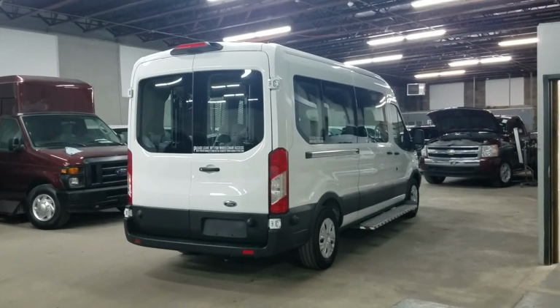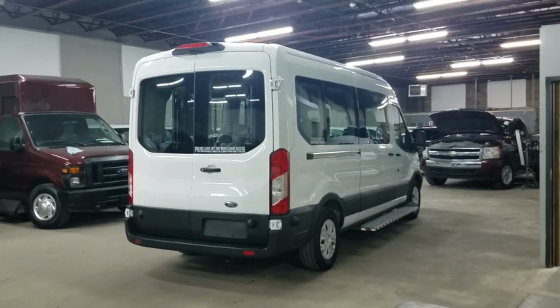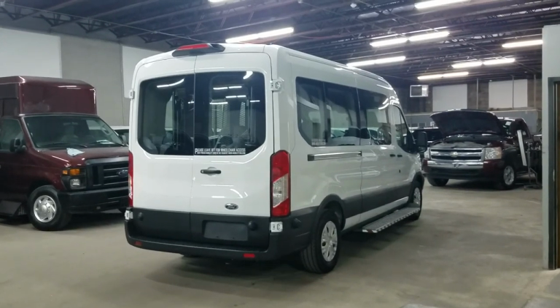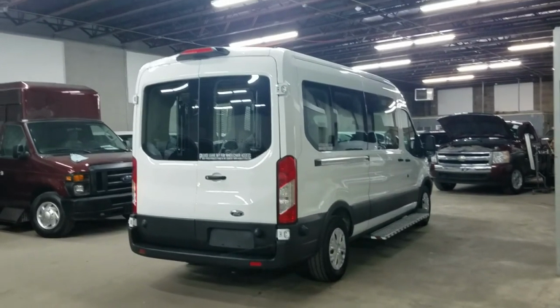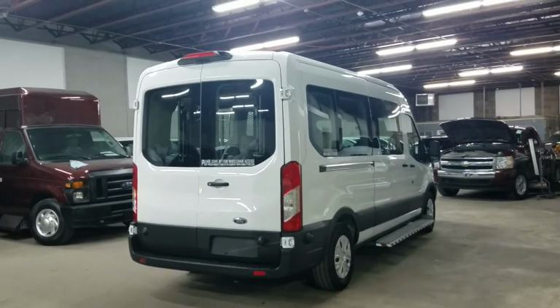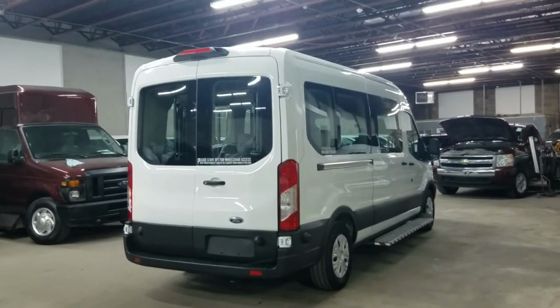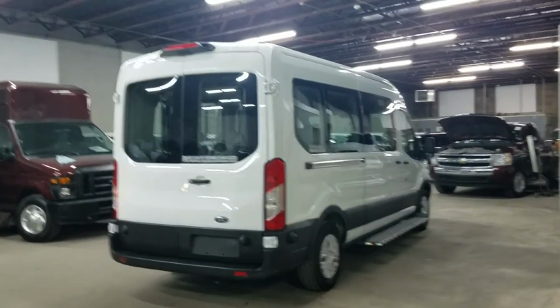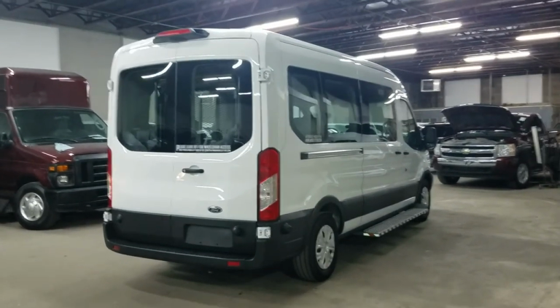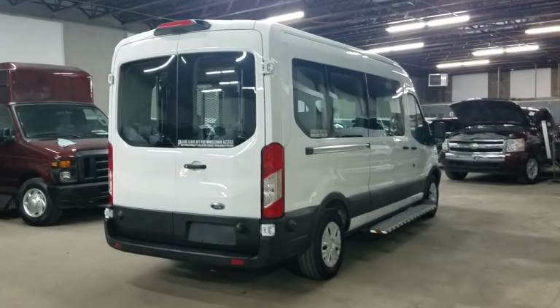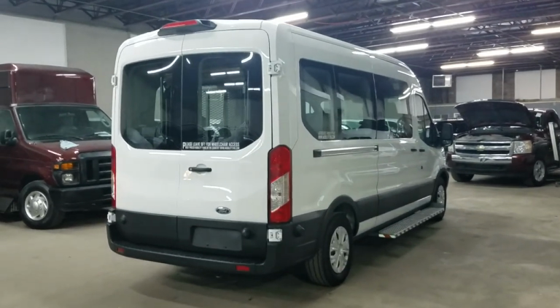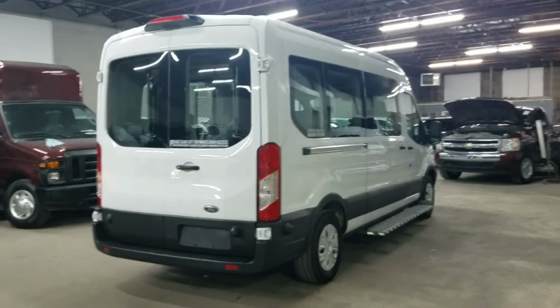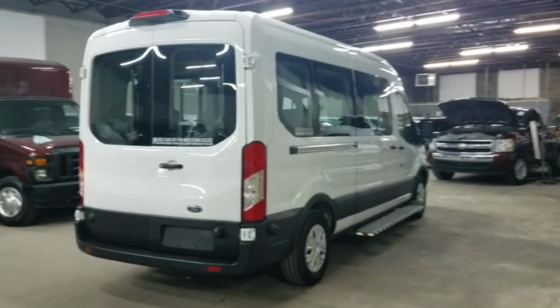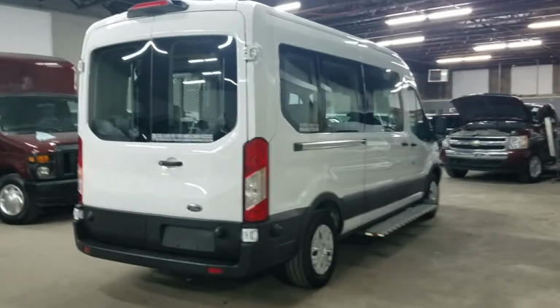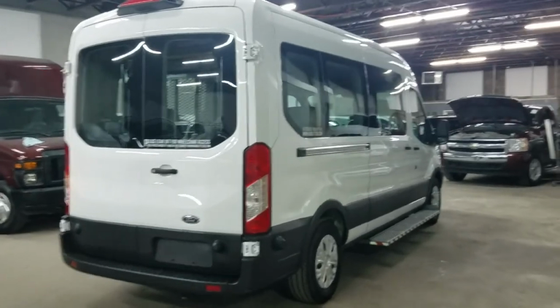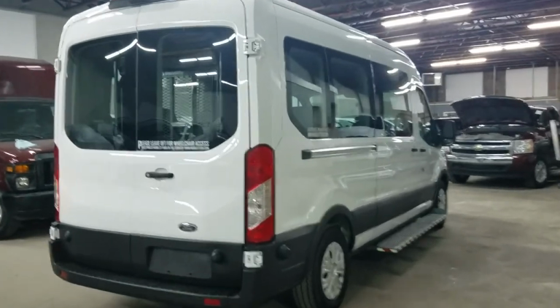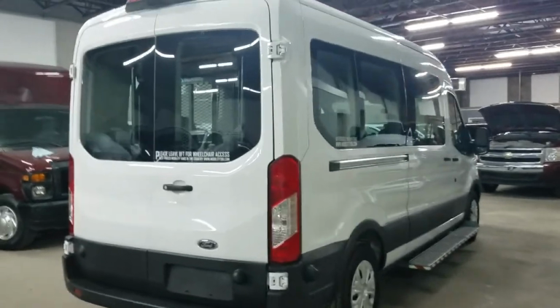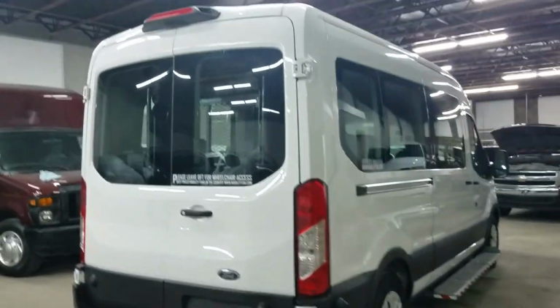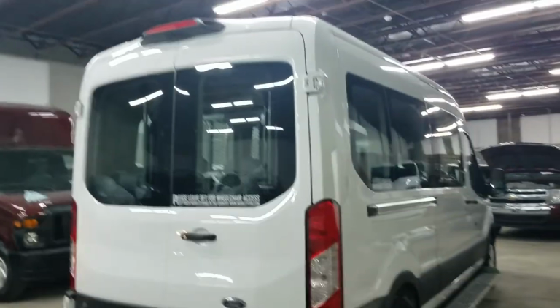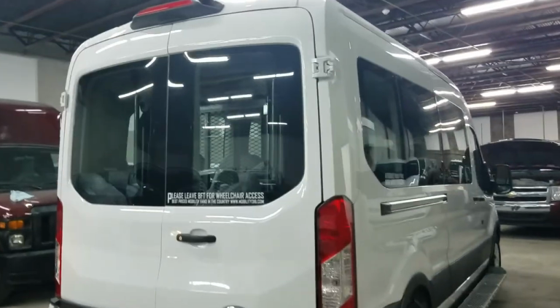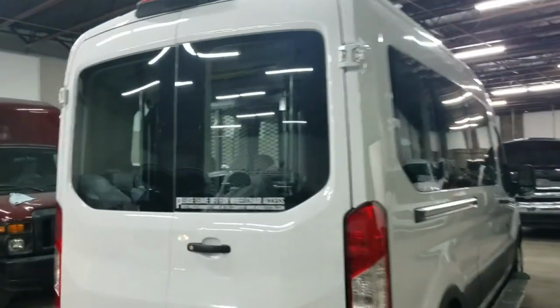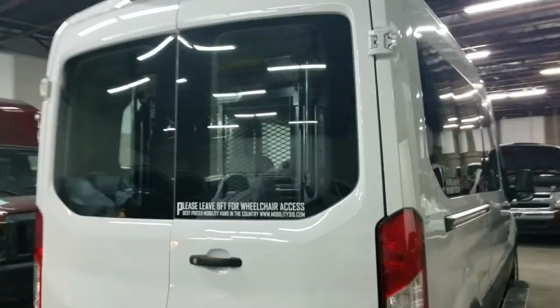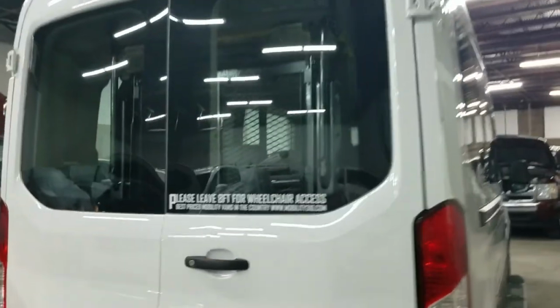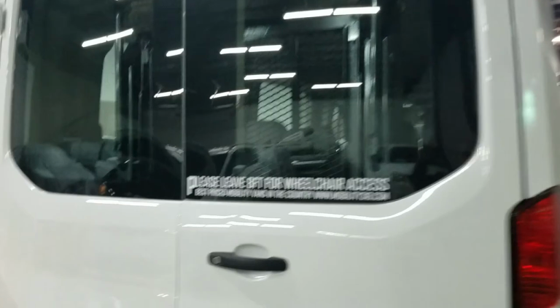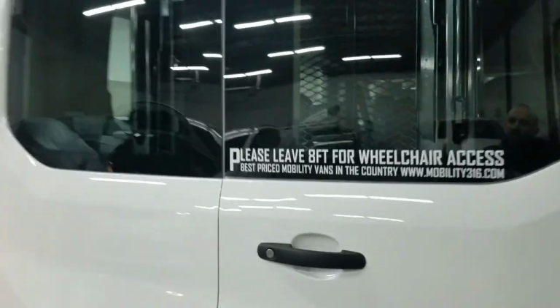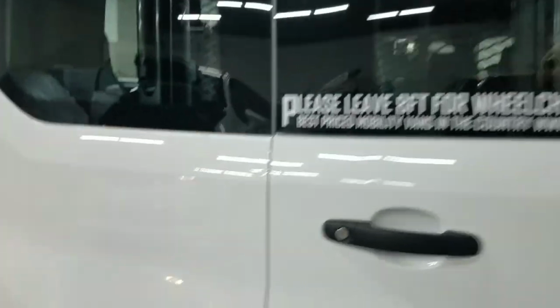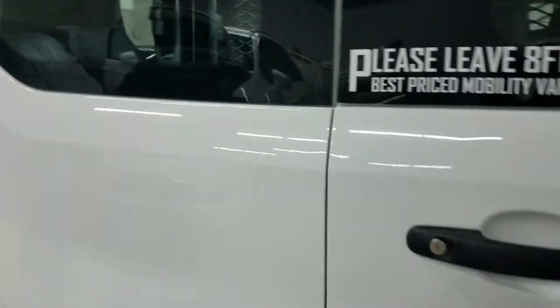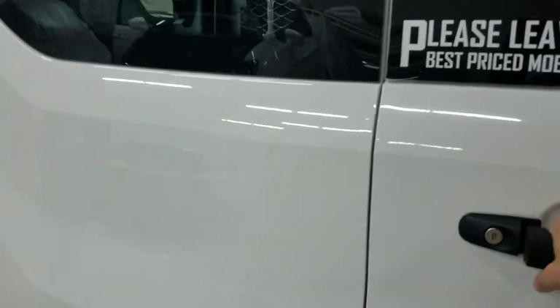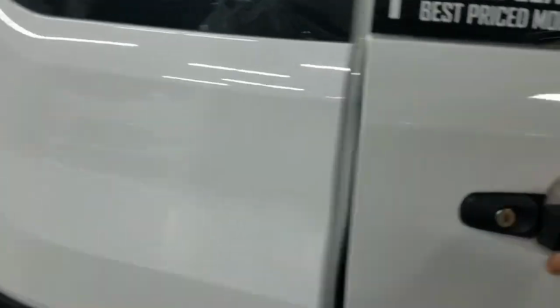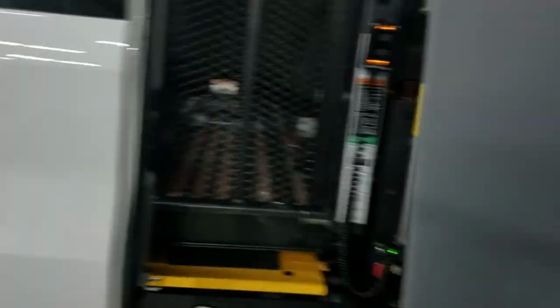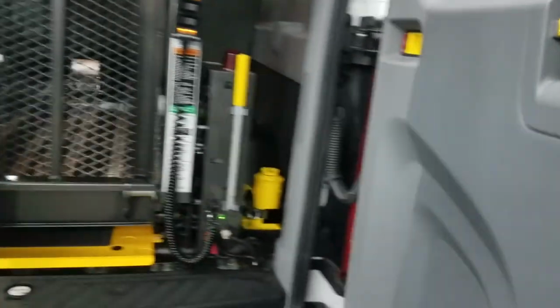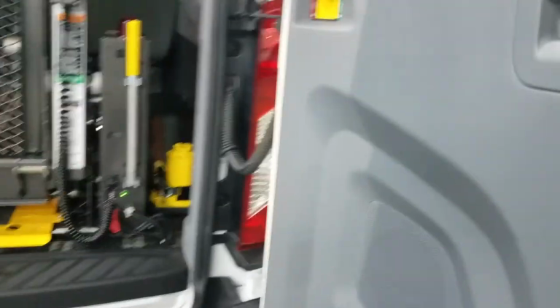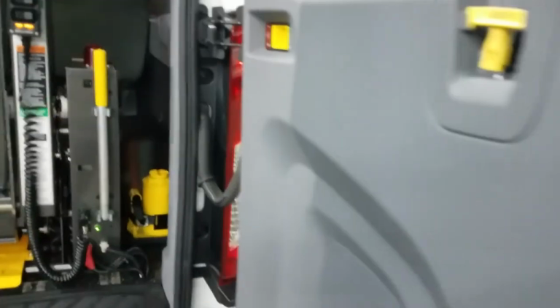Good afternoon. My name is Jeremiah with Affordable Mobility Solutions. Today I'm shooting a video of our 2019 Ford Transit. According to AutoCheck, this is one owner, no accidents, miles are actual, and a clean title. That's exactly what we want.